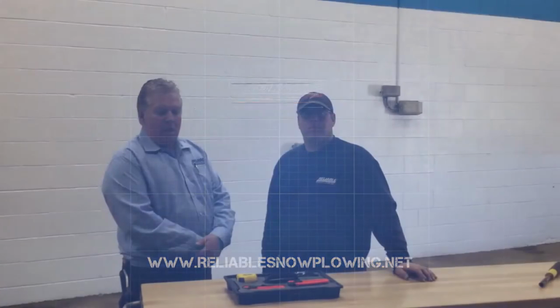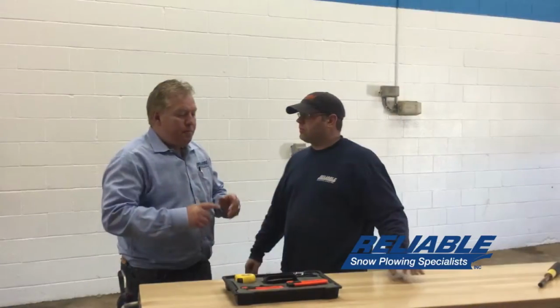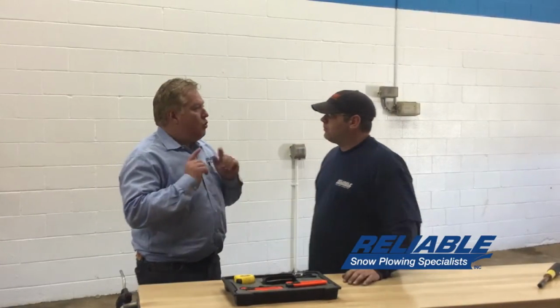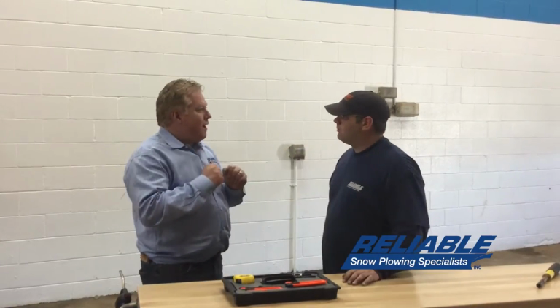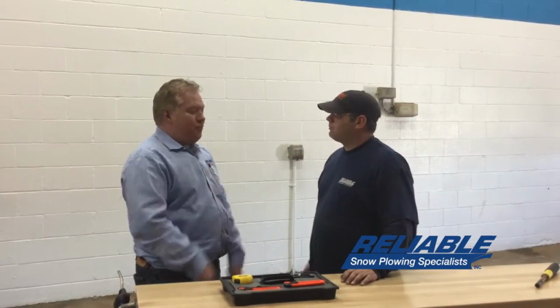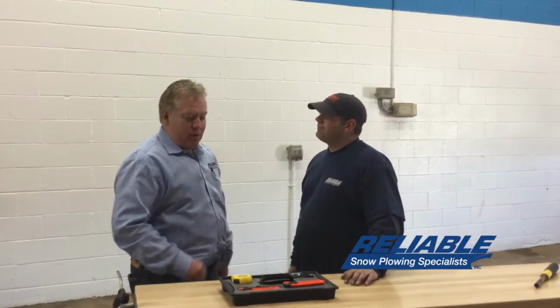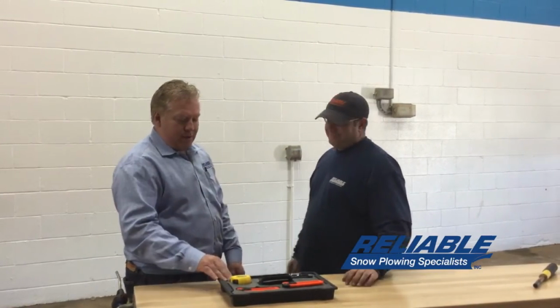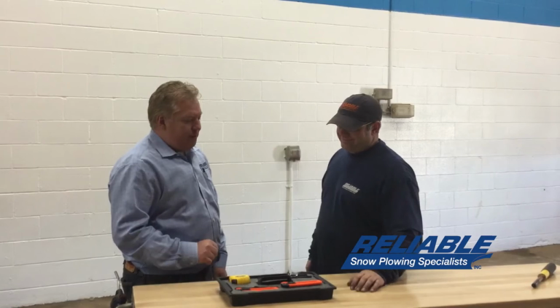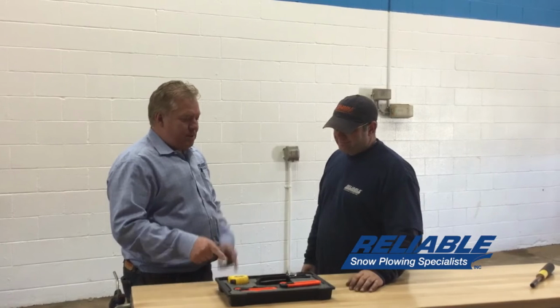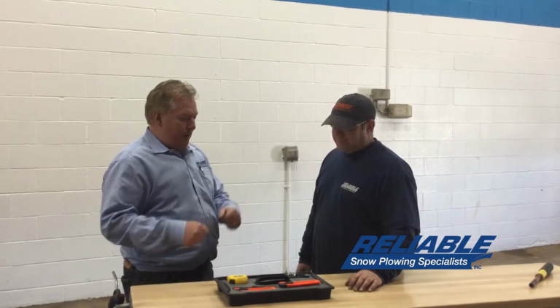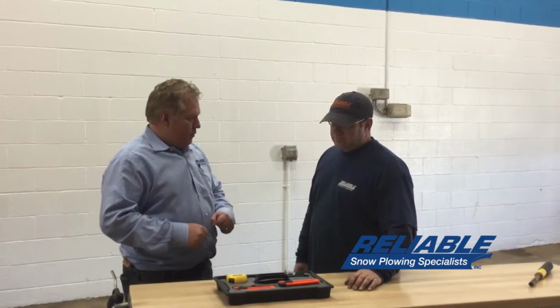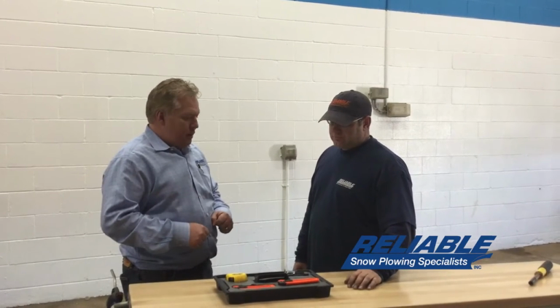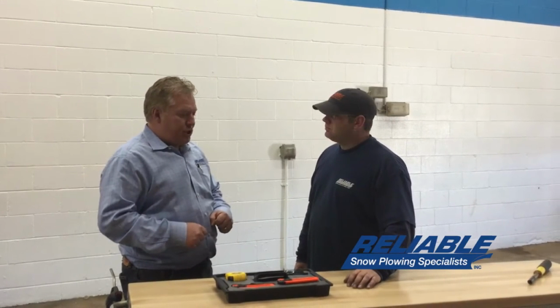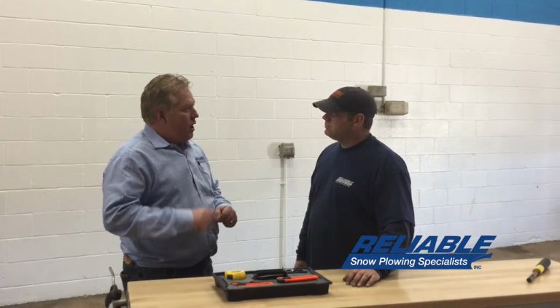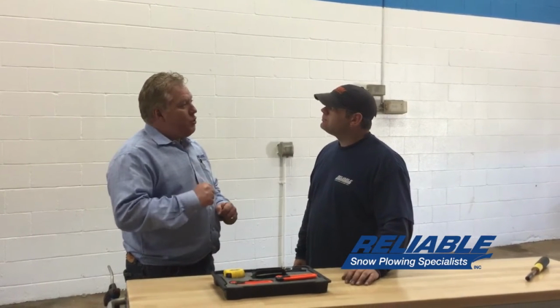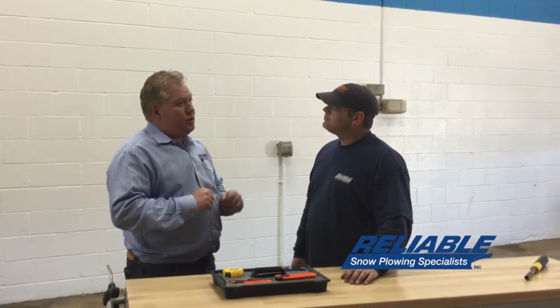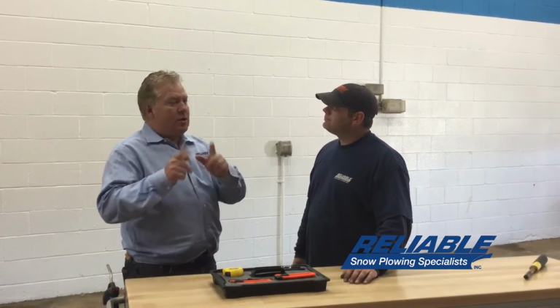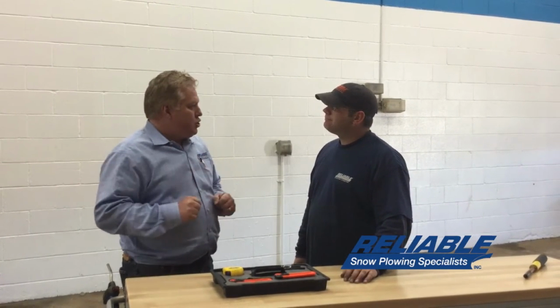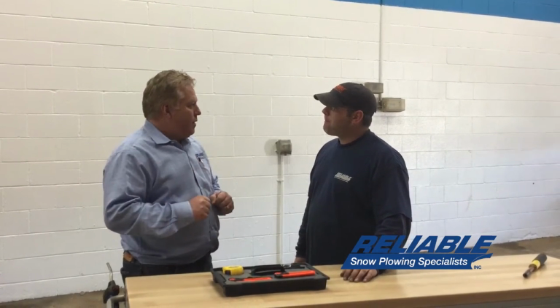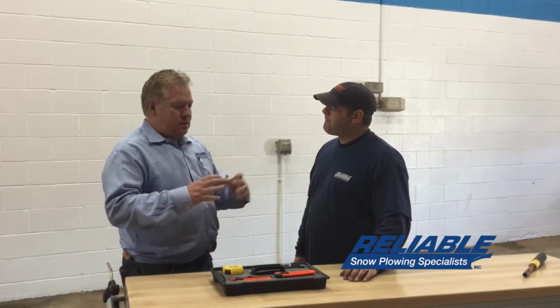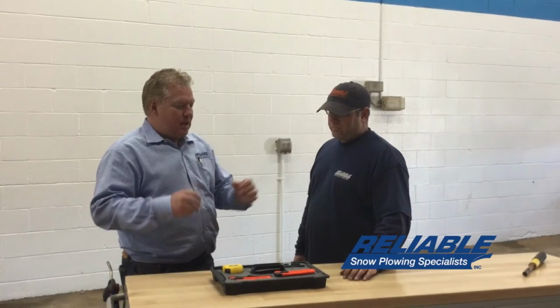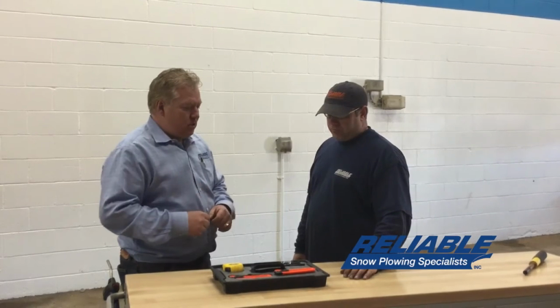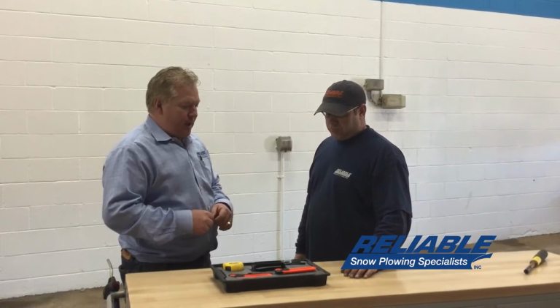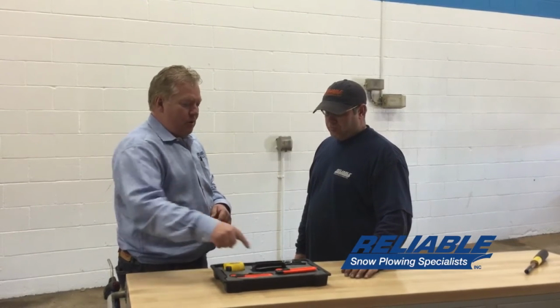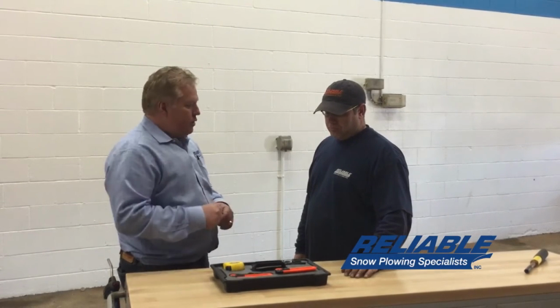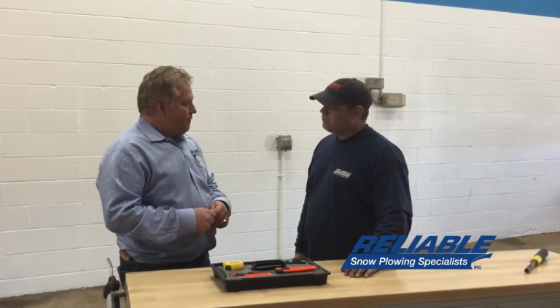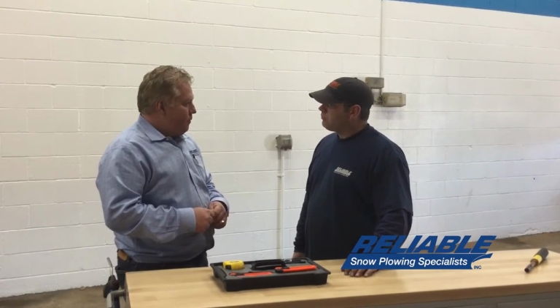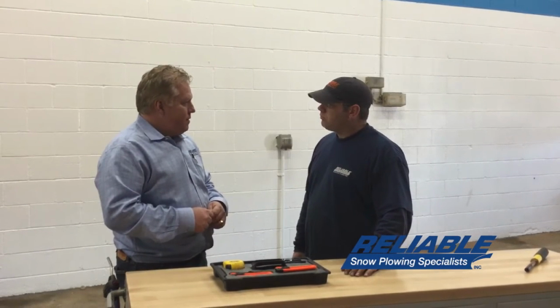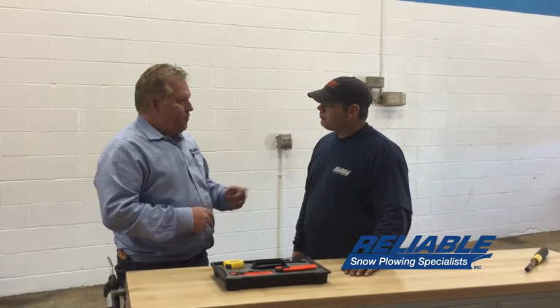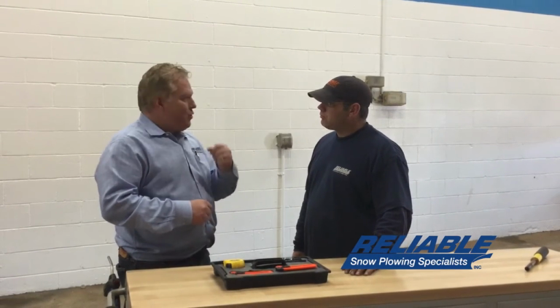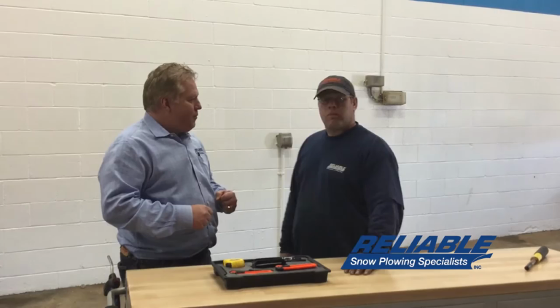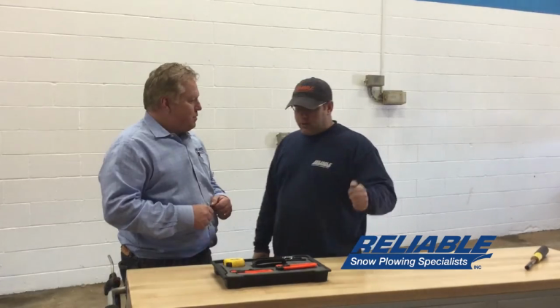Hey Buck, you've gotten really good at this Fendi Foam. I see you've about completed a project here and I was hoping you could show everybody some of the techniques that you've refined with using the Fendi Foam. You want to show everybody some of the techniques?